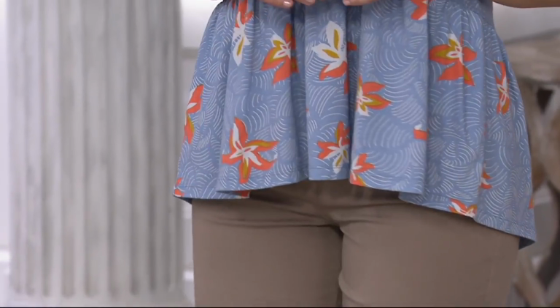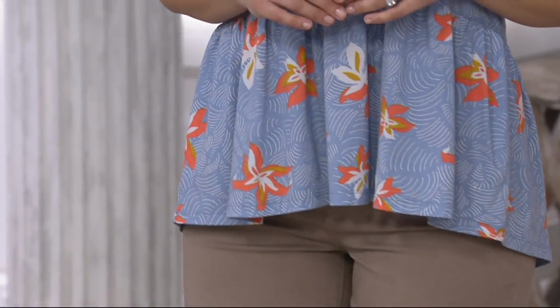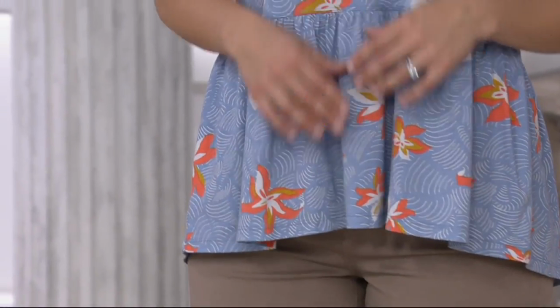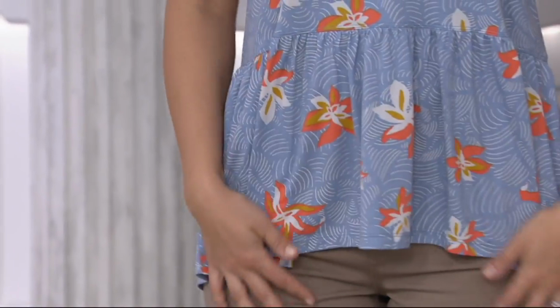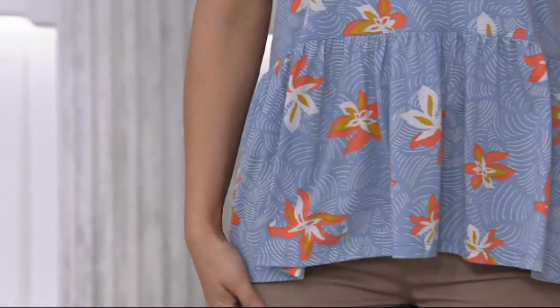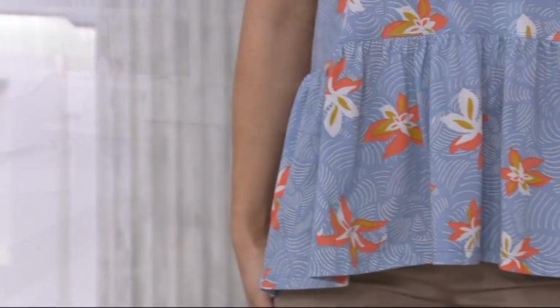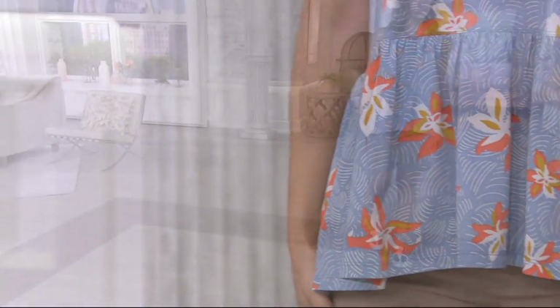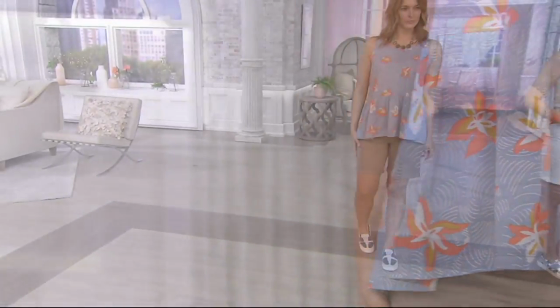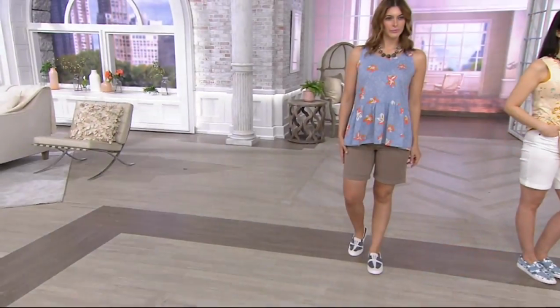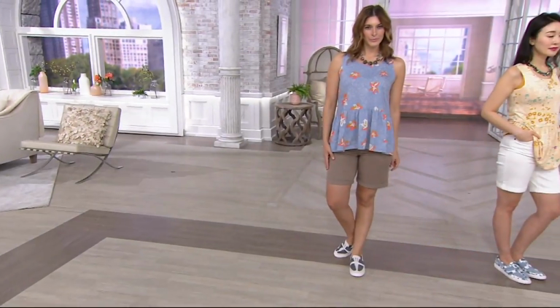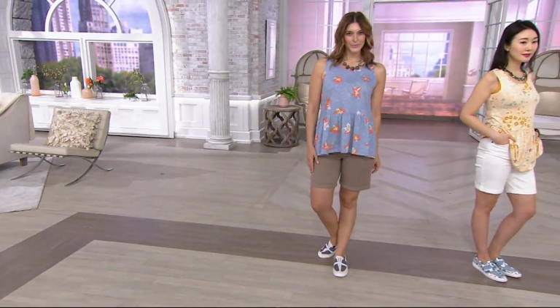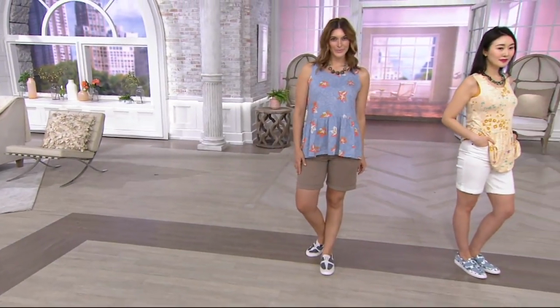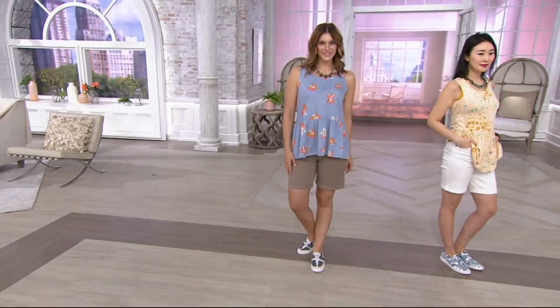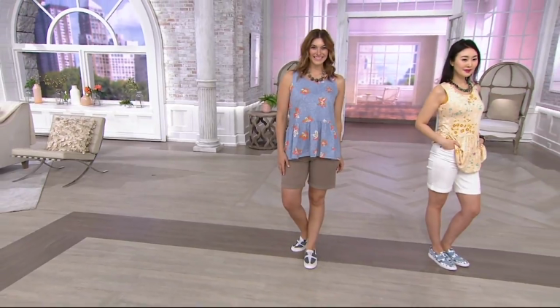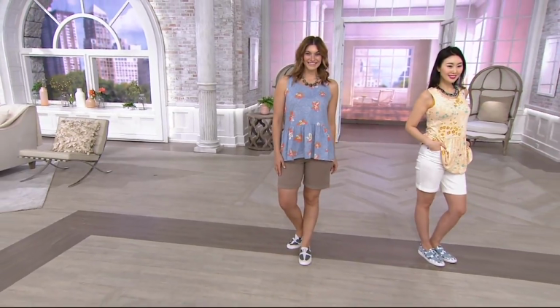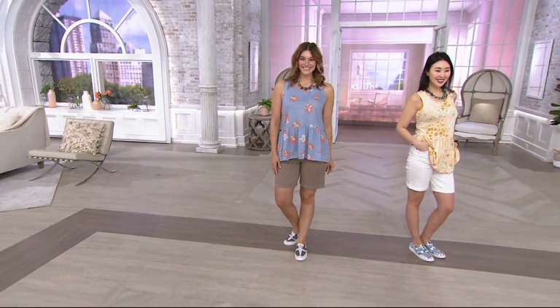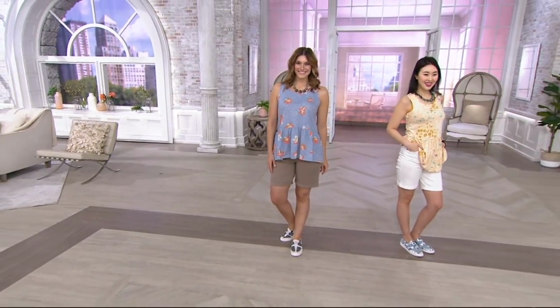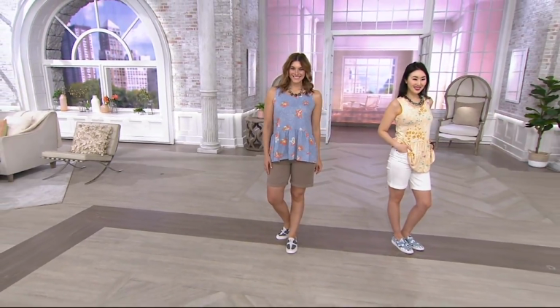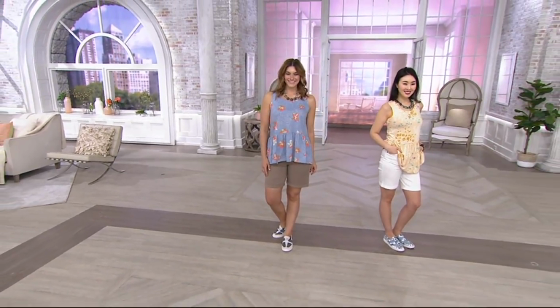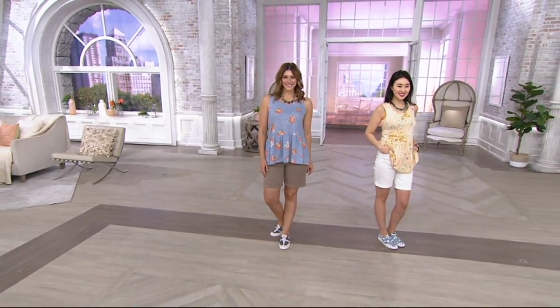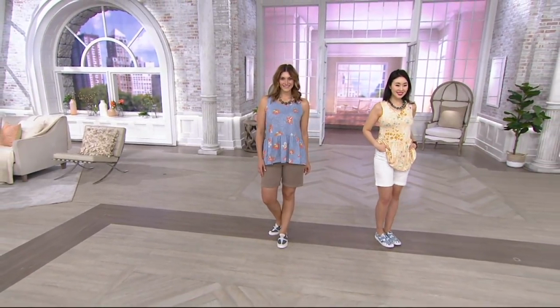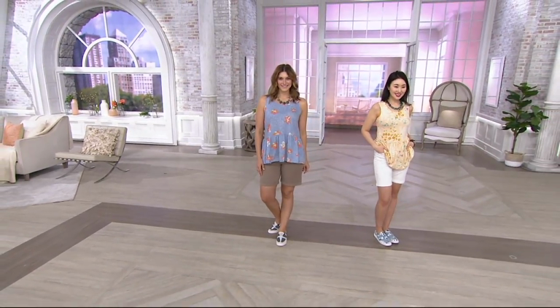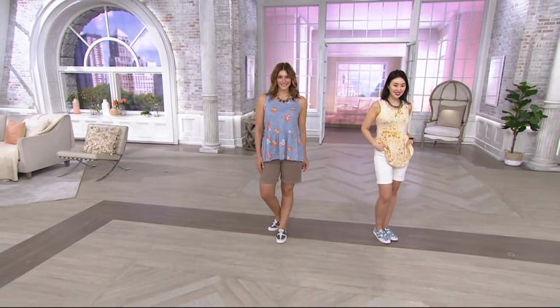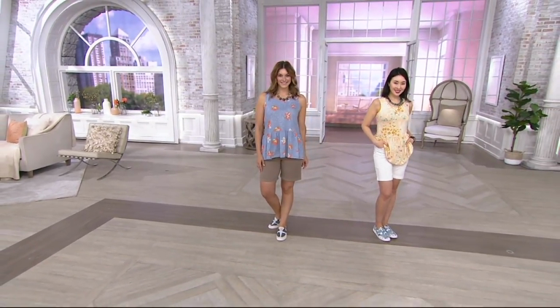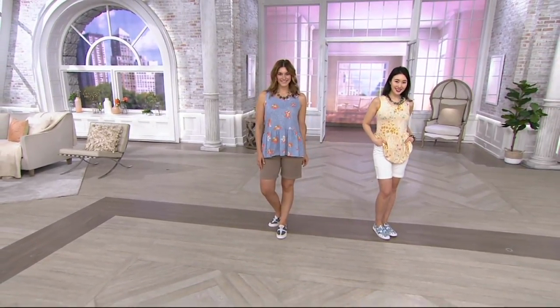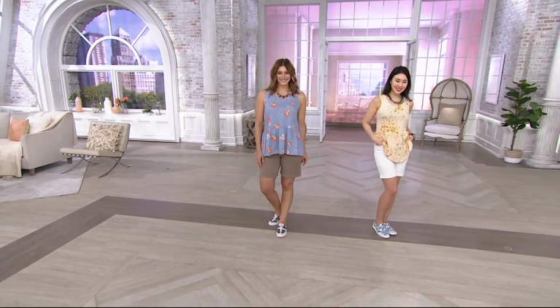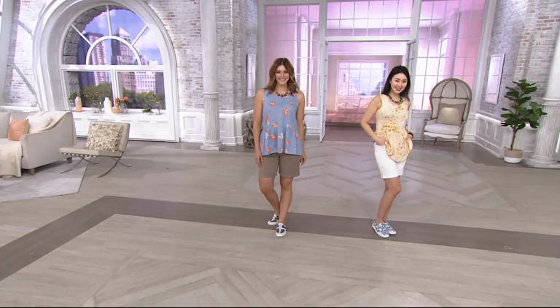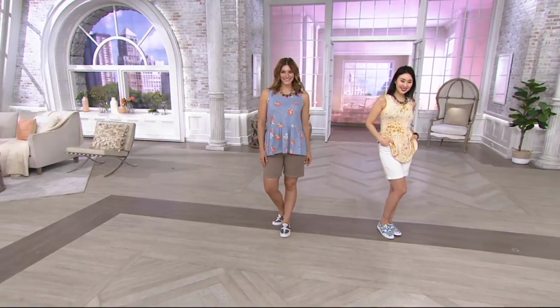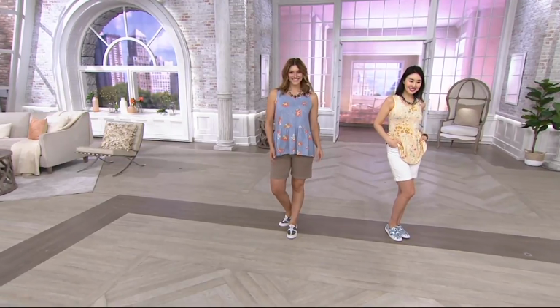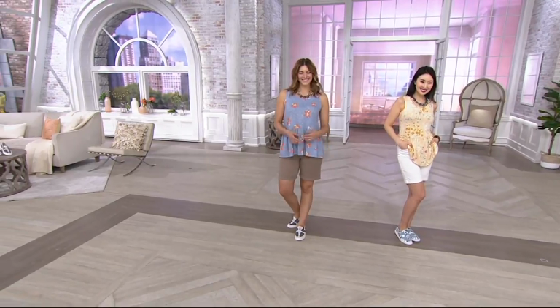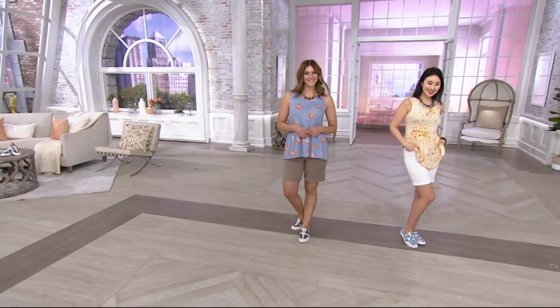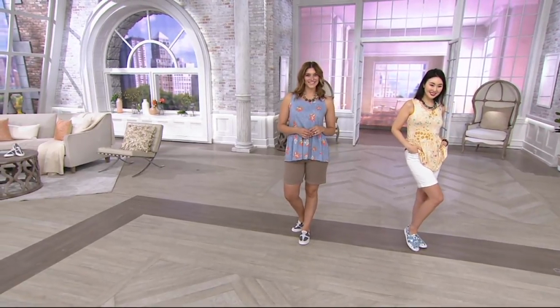The rise is at the waist — you can see it's a little more fitted there — with a nice straight leg finish giving us the coverage we want. The inseam length on that short is eight and a half to nine inches.